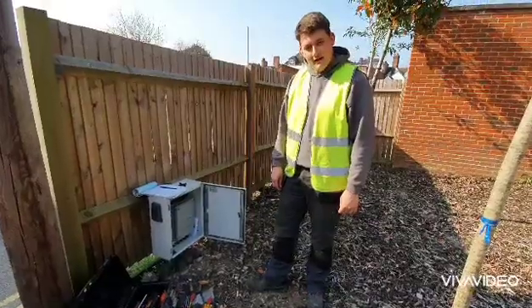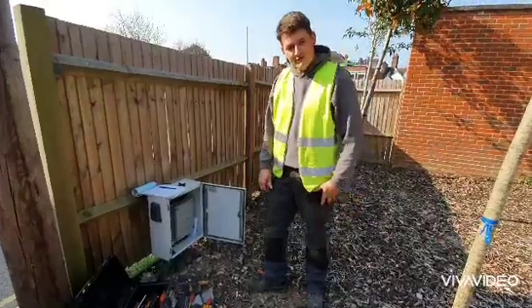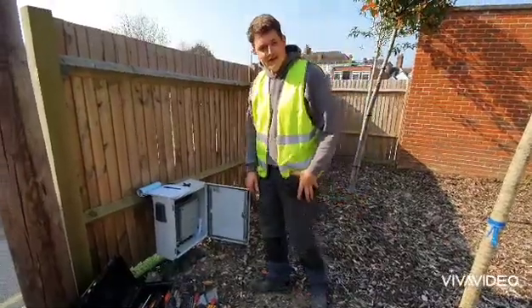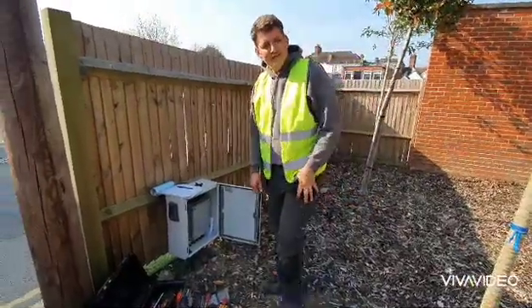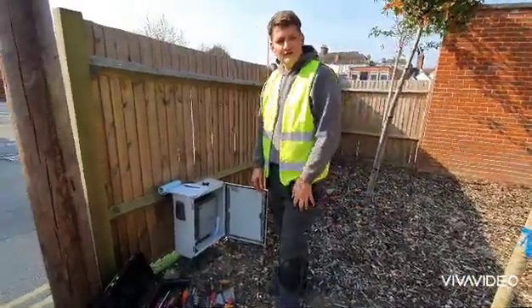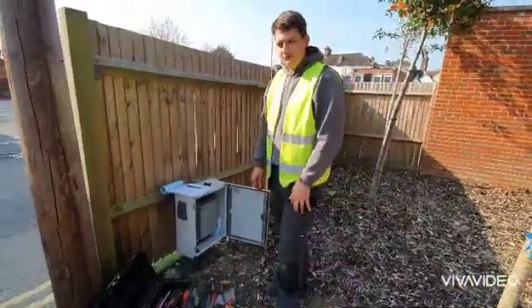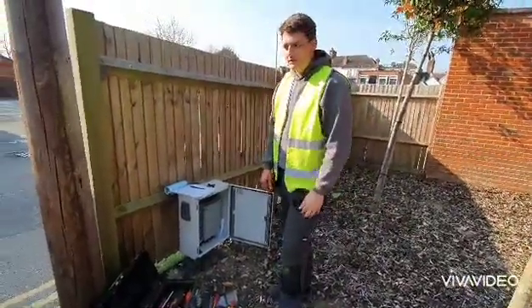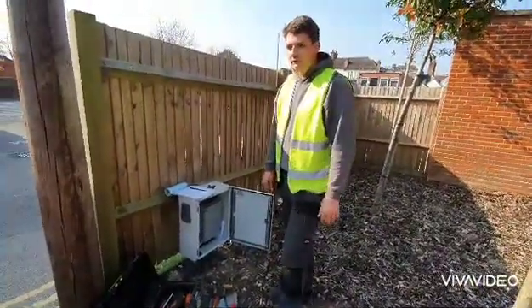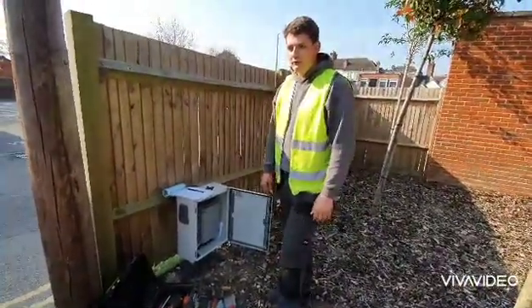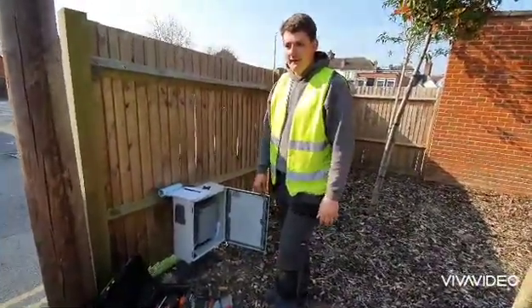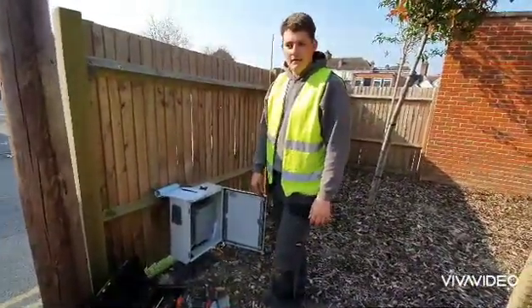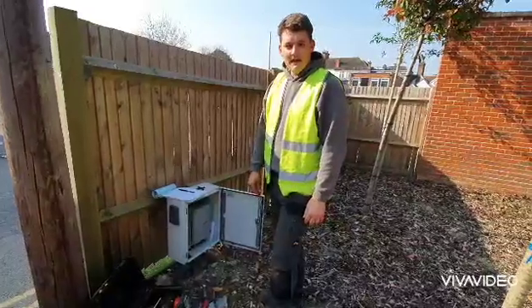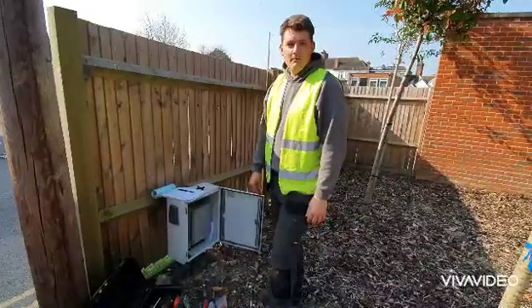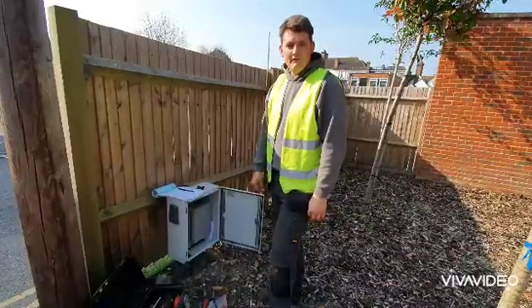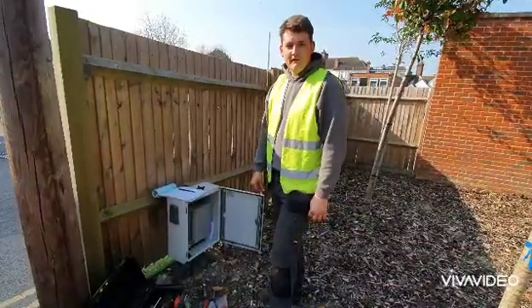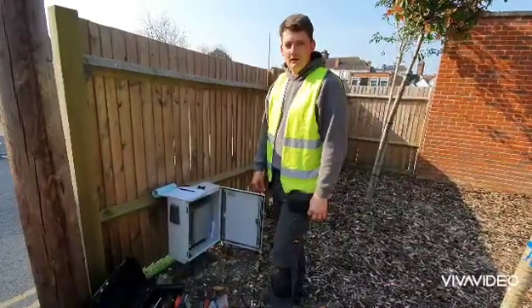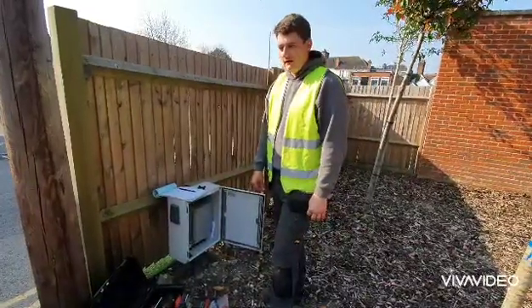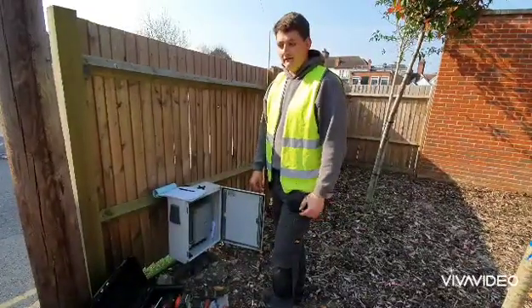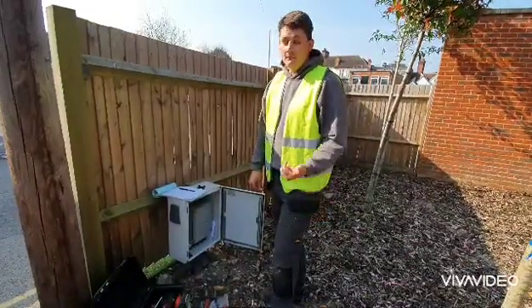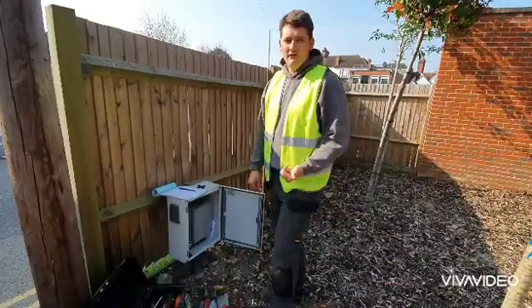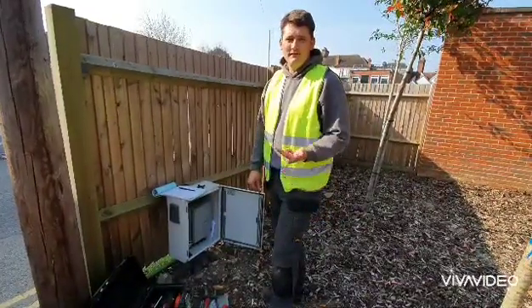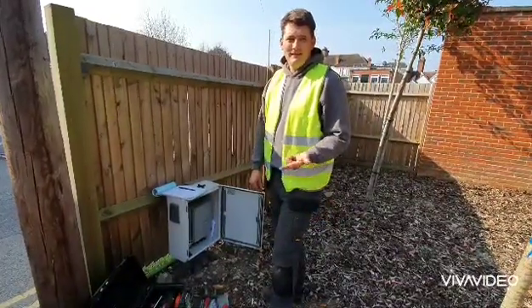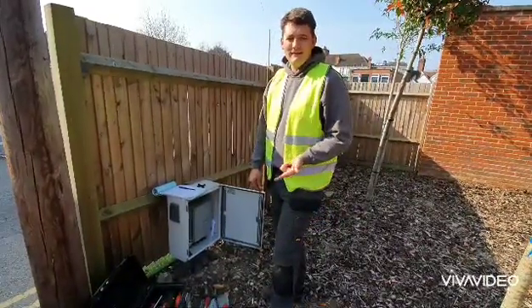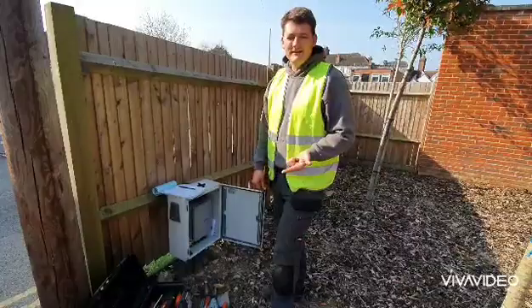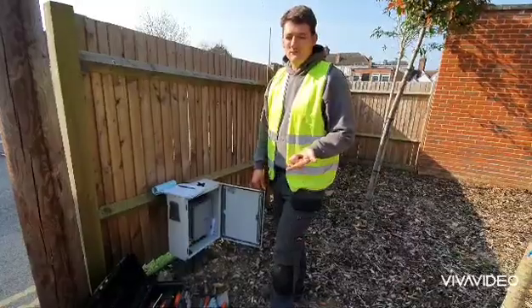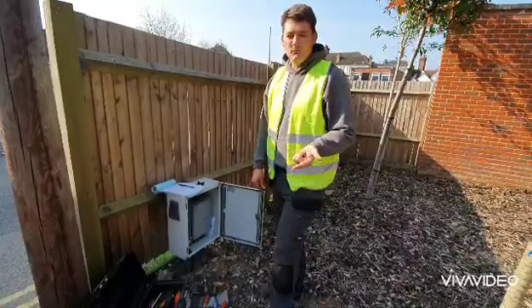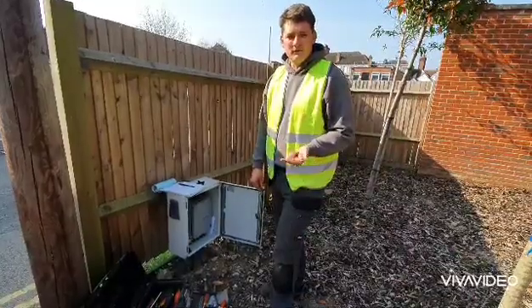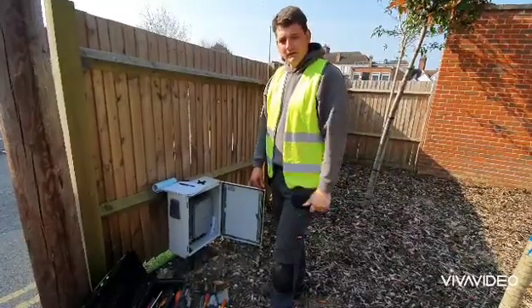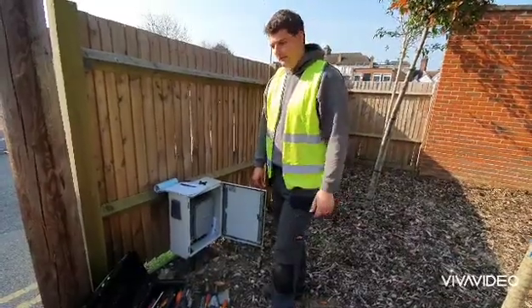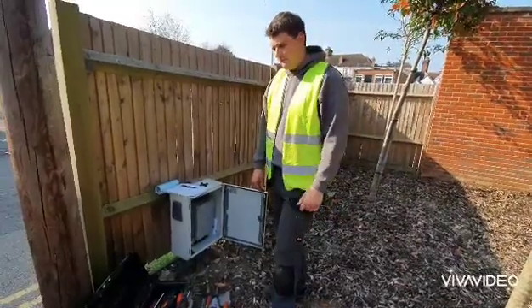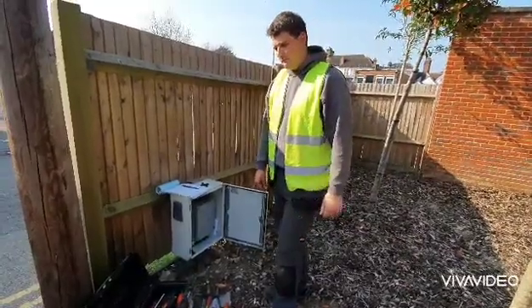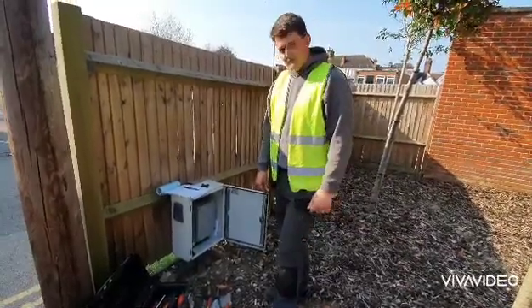Hi, Jones here with AJ Electric 8s, just quickly showing you how to override a Beninka Bob 50, and similar to the Bob 30 and also Bob 21 rams.